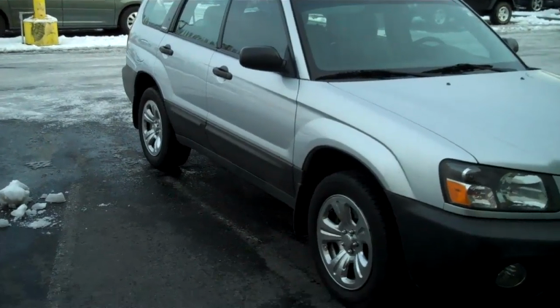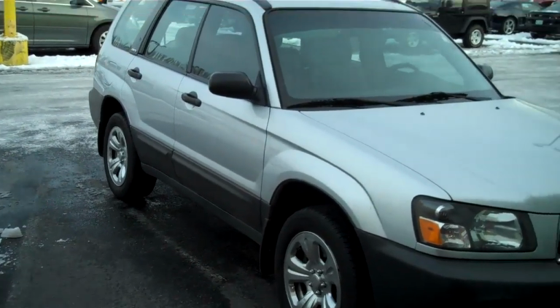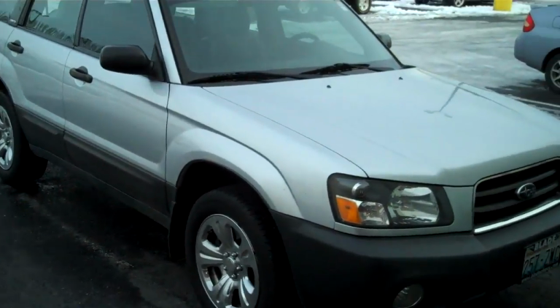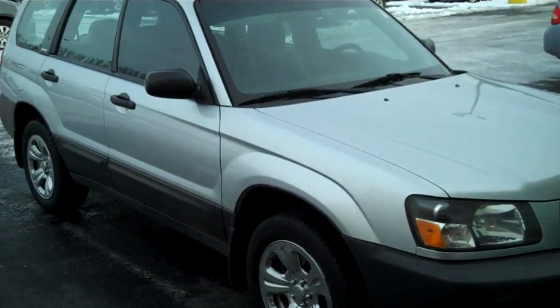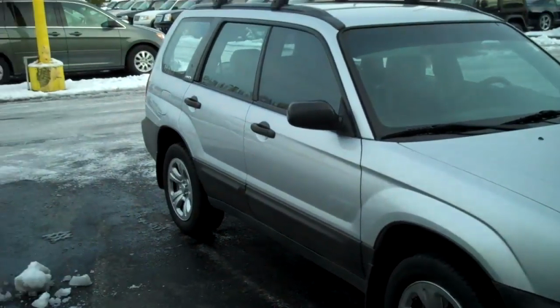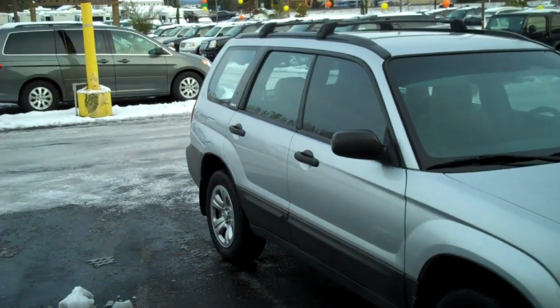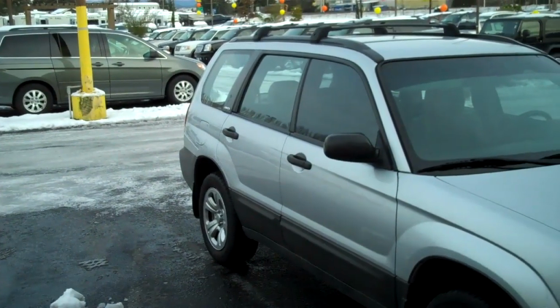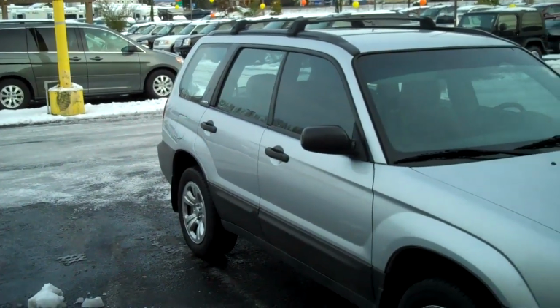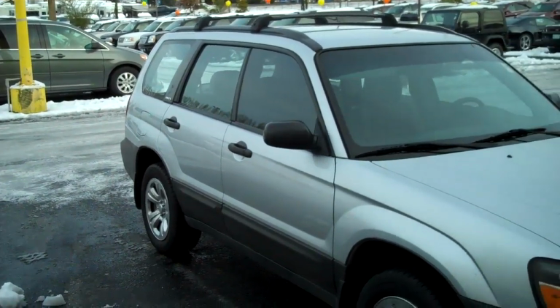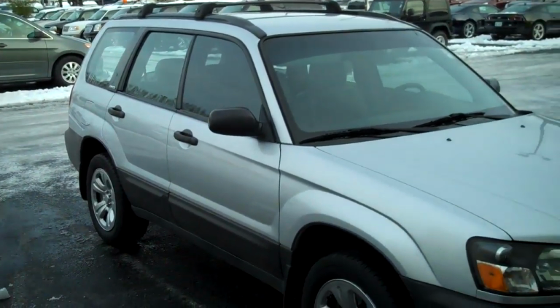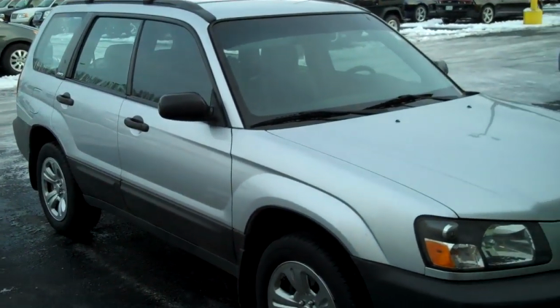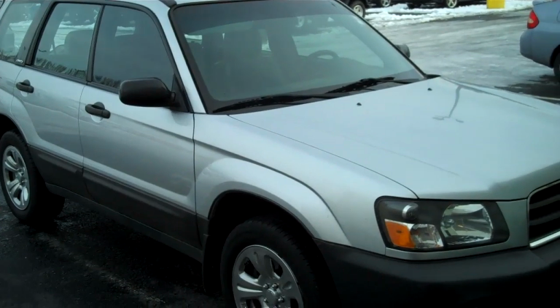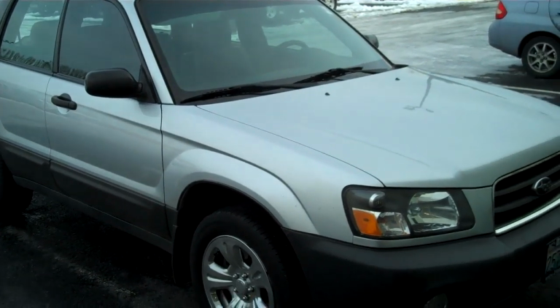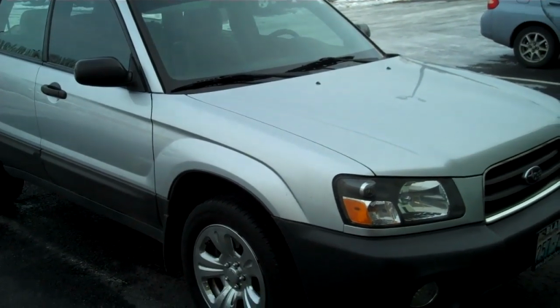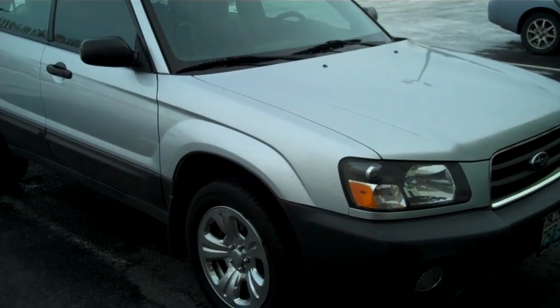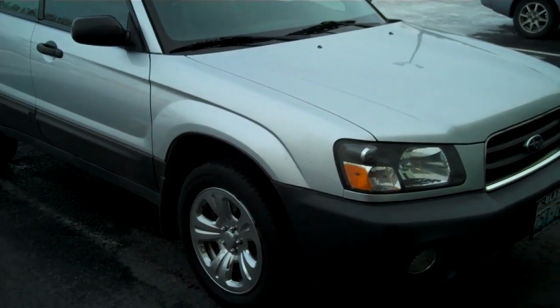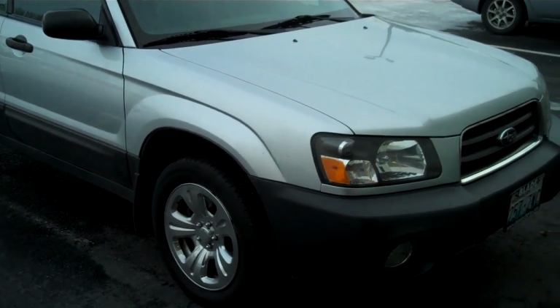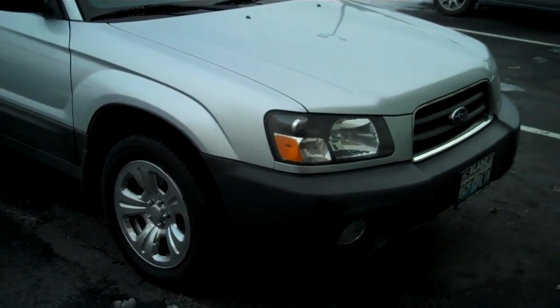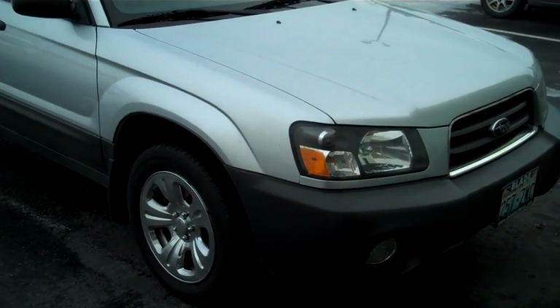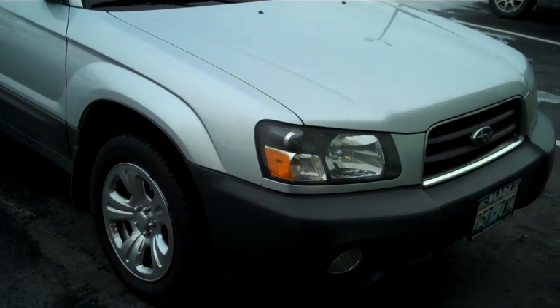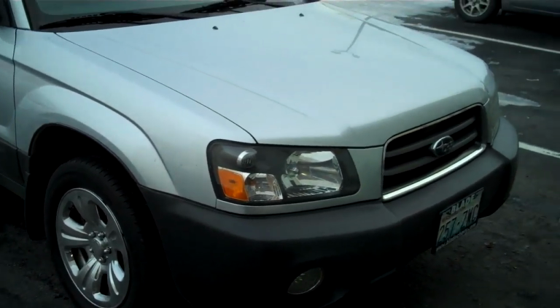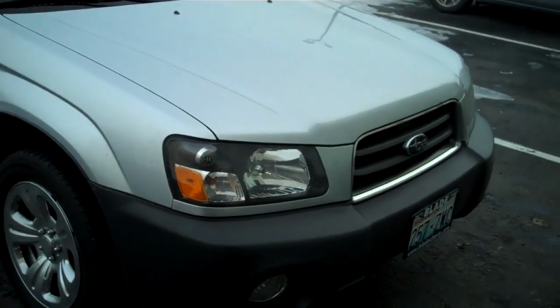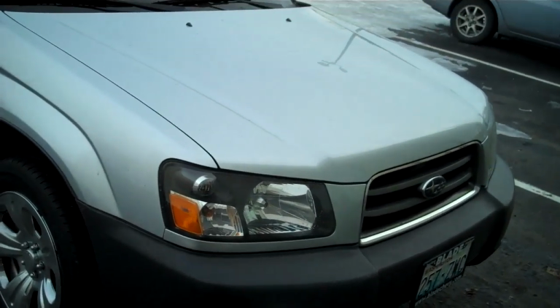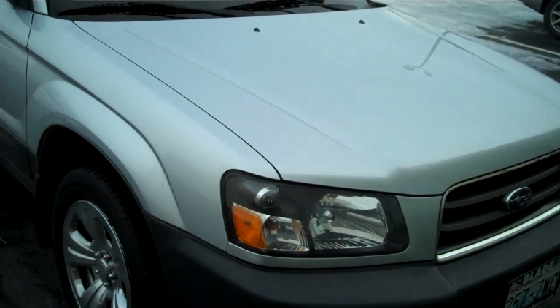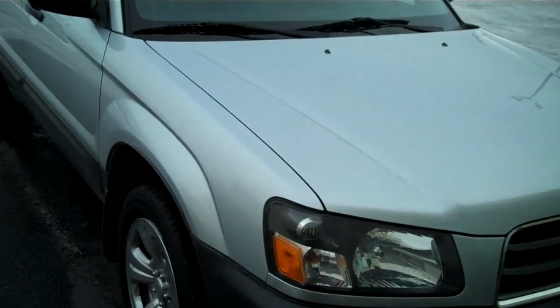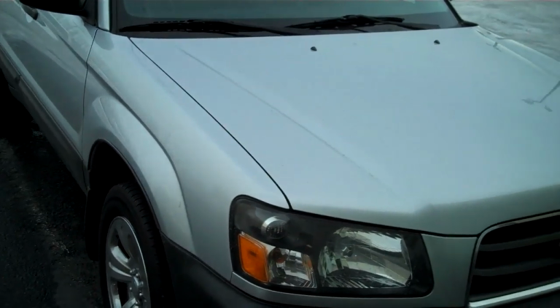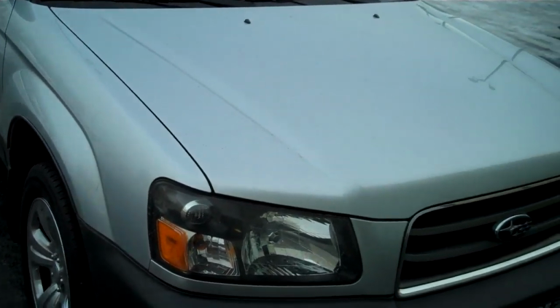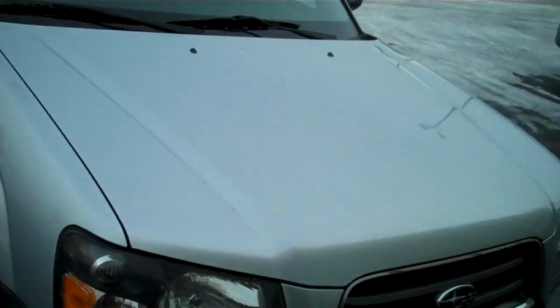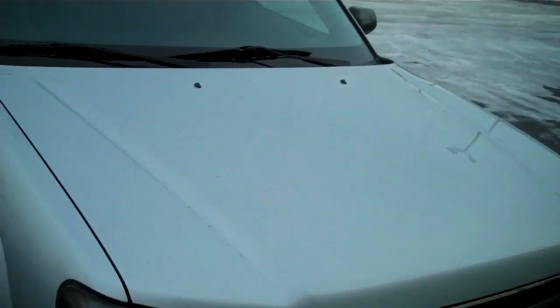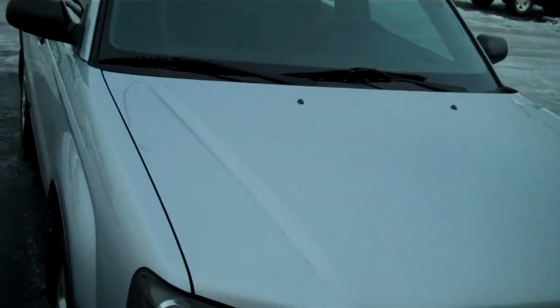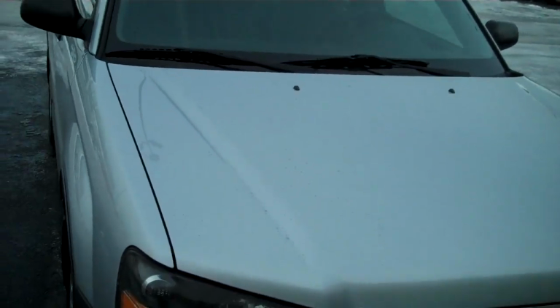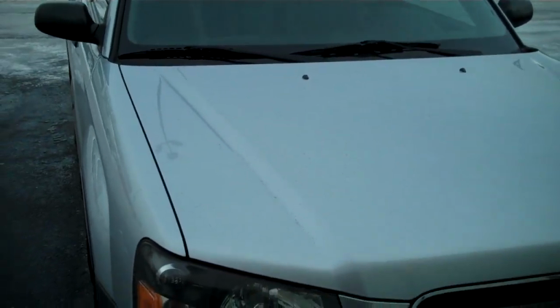It has all the all-wheel drive you need for winter driving, great fuel economy. When you look at the video, I hope it really does show the pride the former owner took in the vehicle.